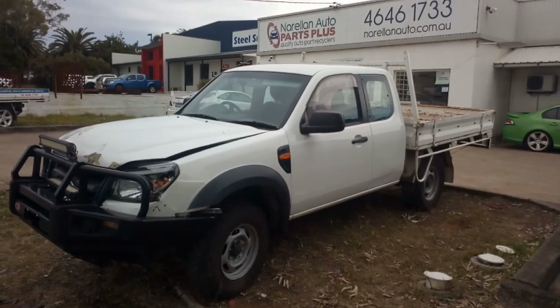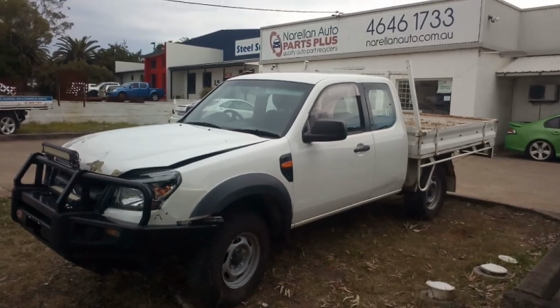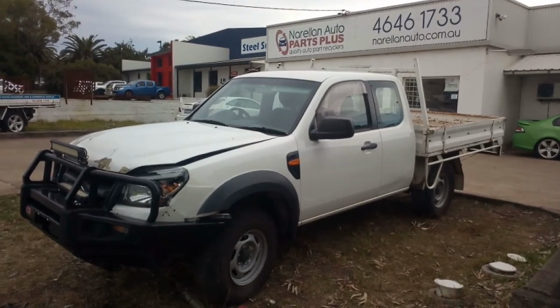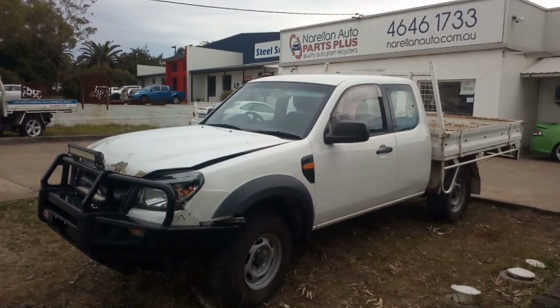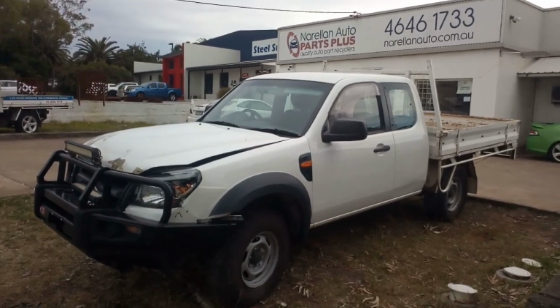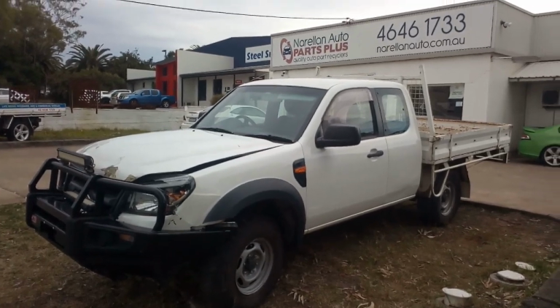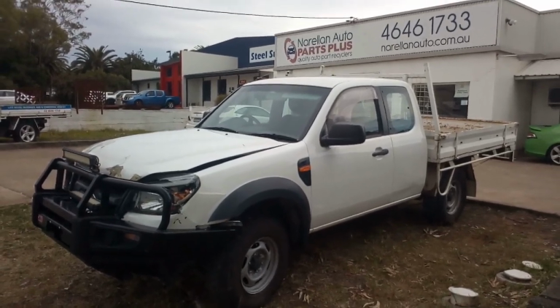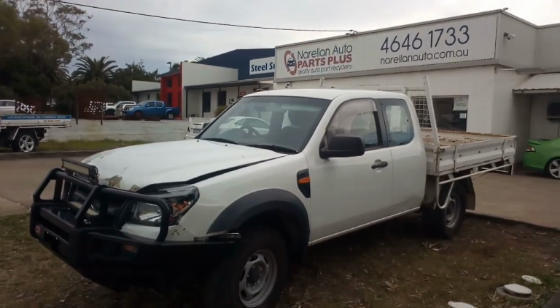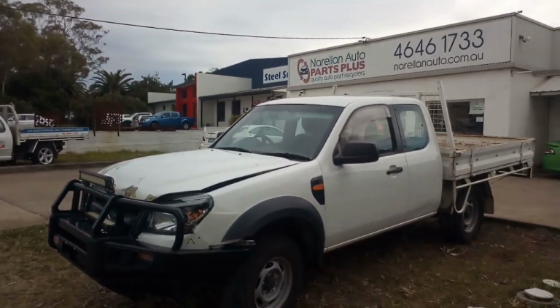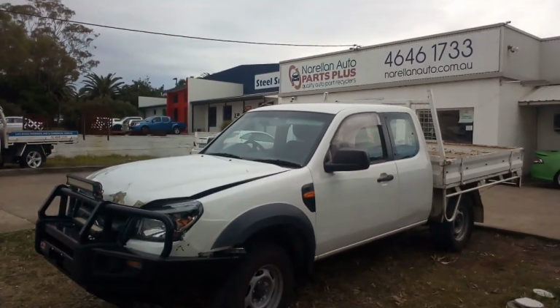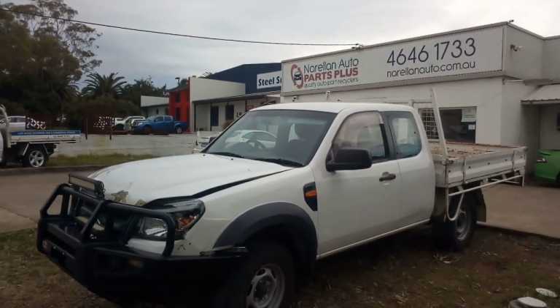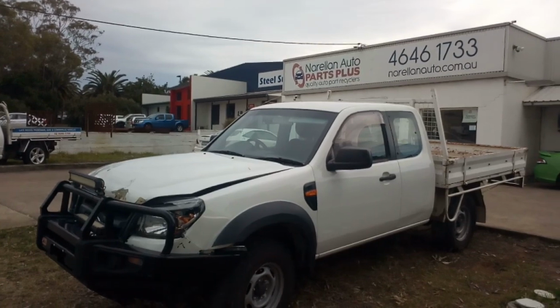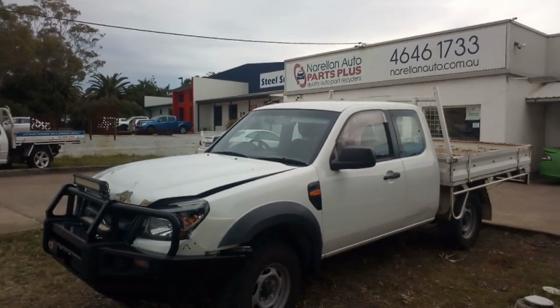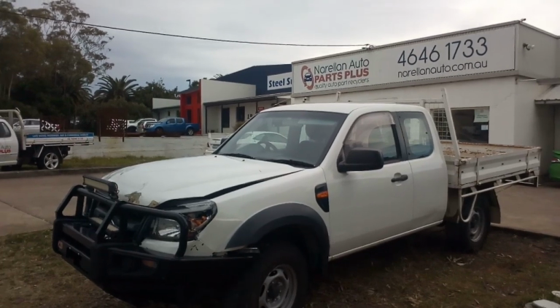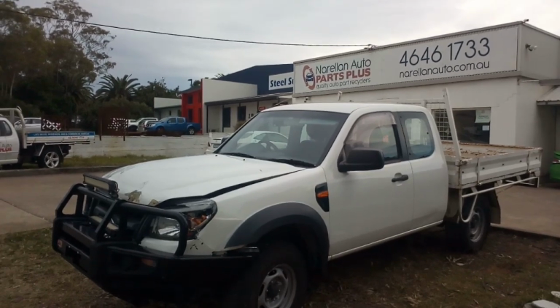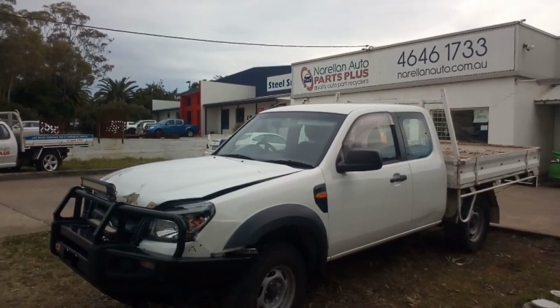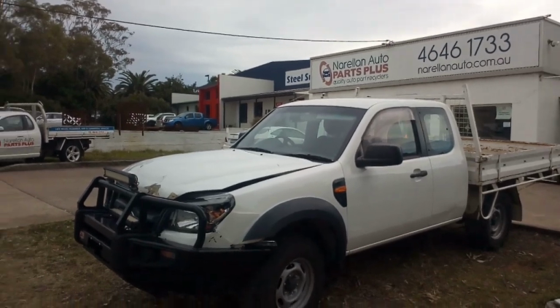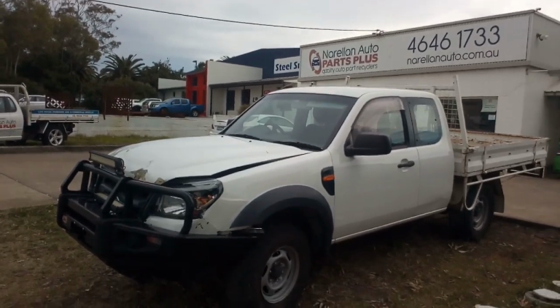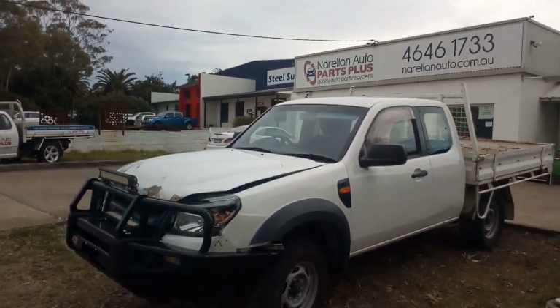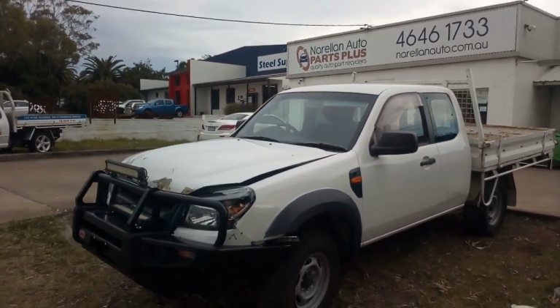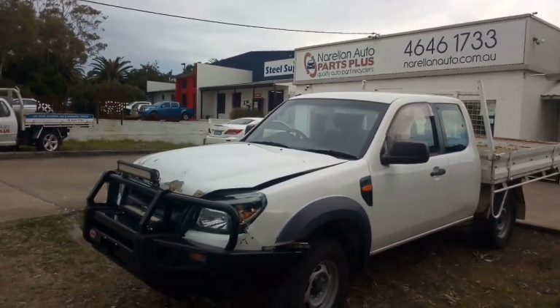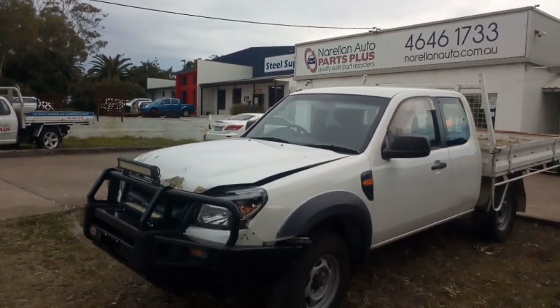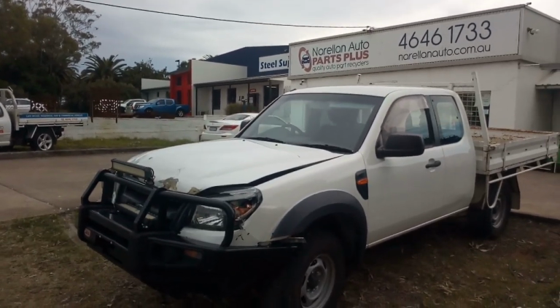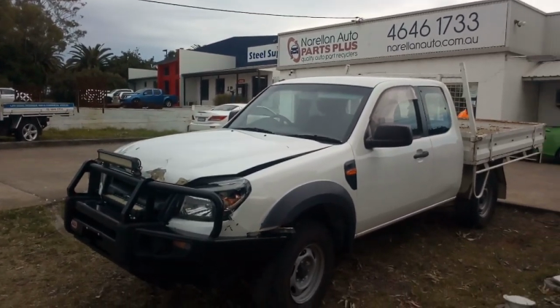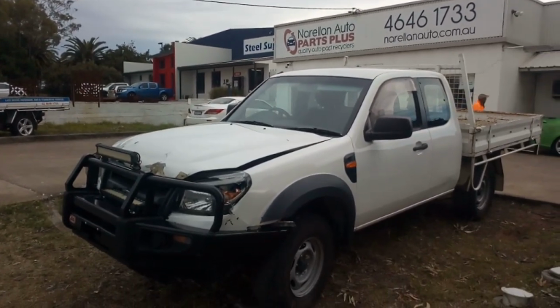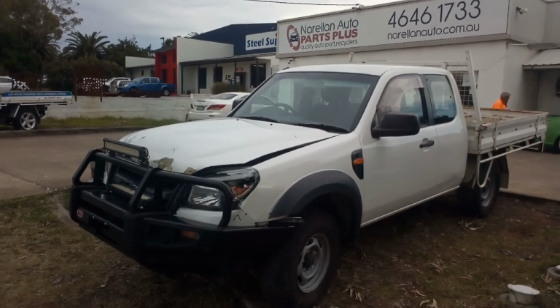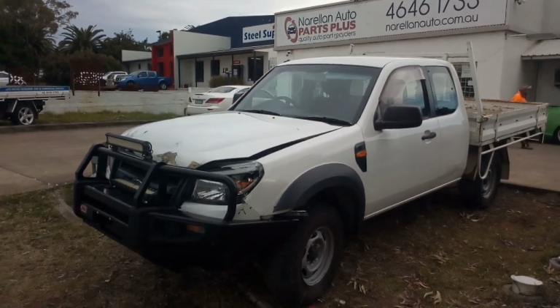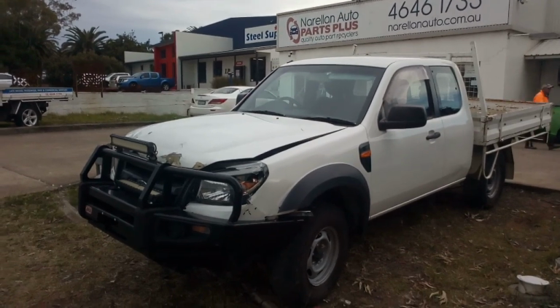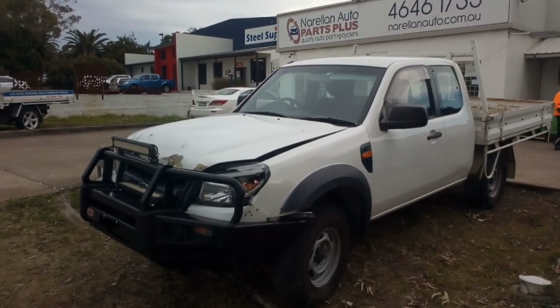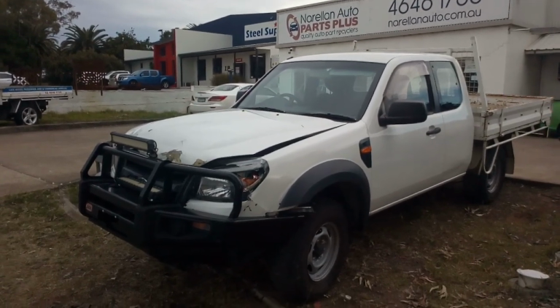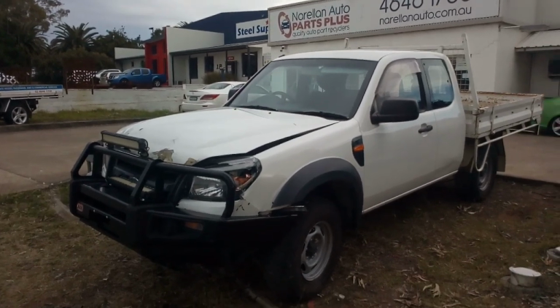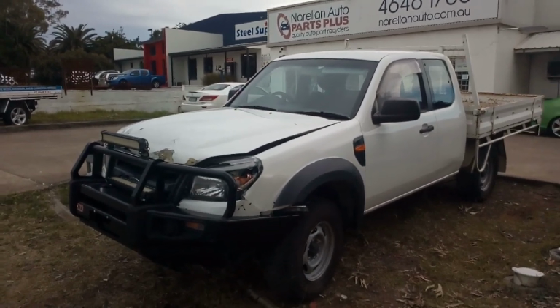Hello again, welcome to Durell and Ryder Parts Plus. Here we have a 2010 Ford Ranger extra cab, 3 litre turbo diesel WV engine, five-speed manual four wheel drive.